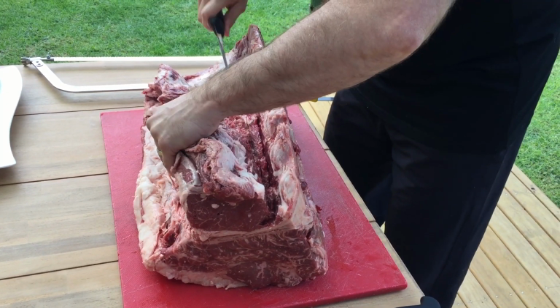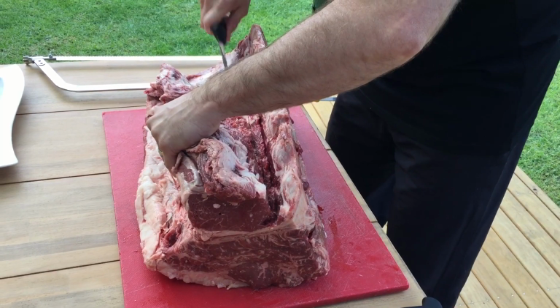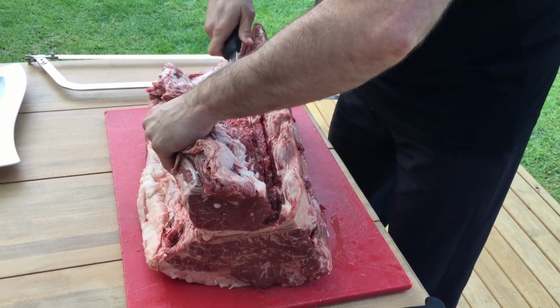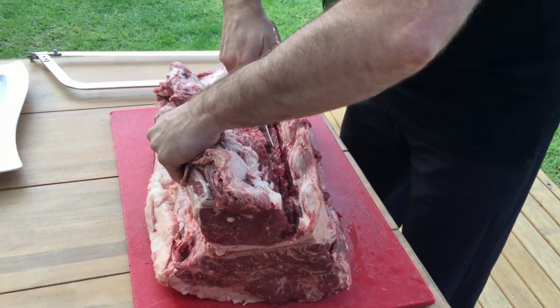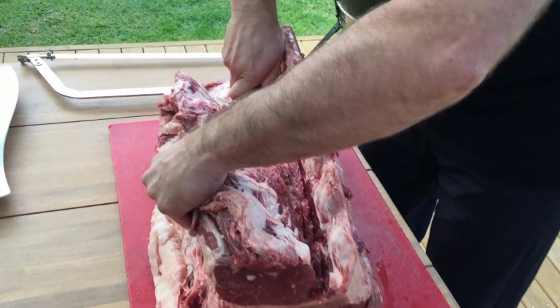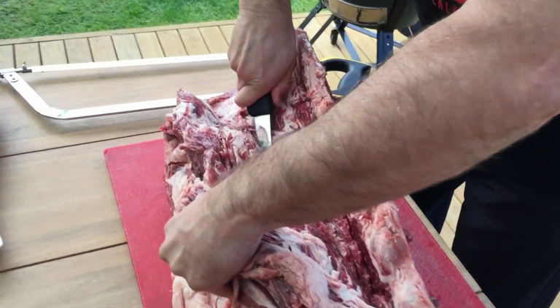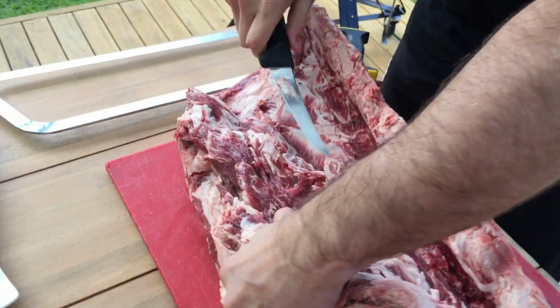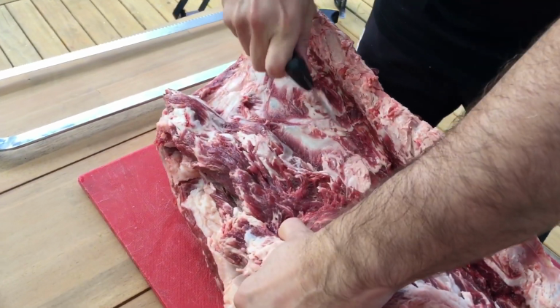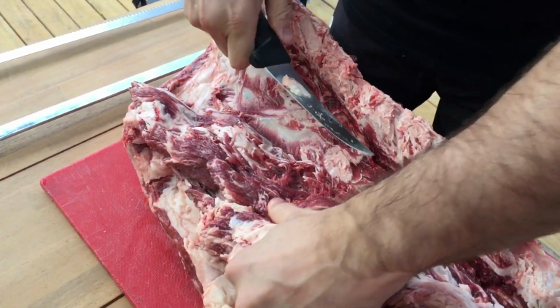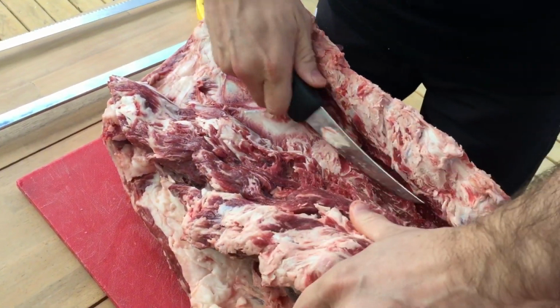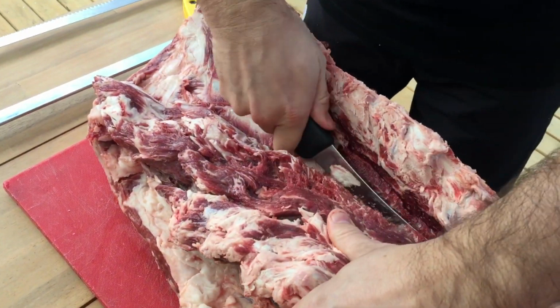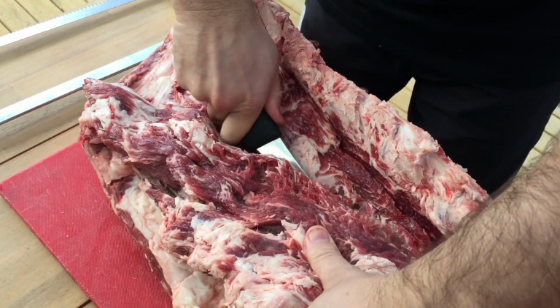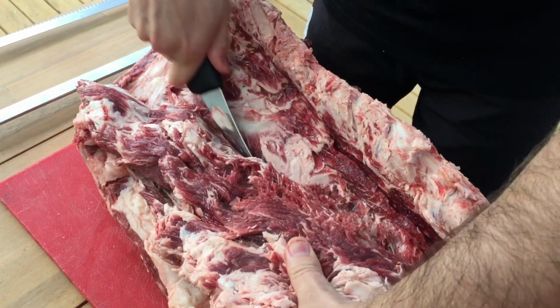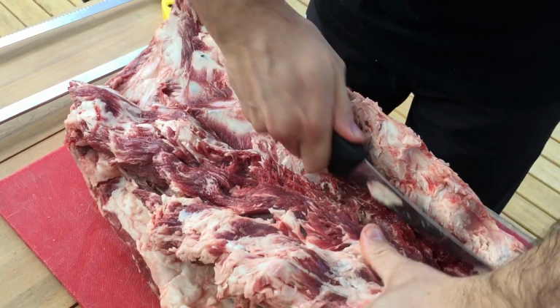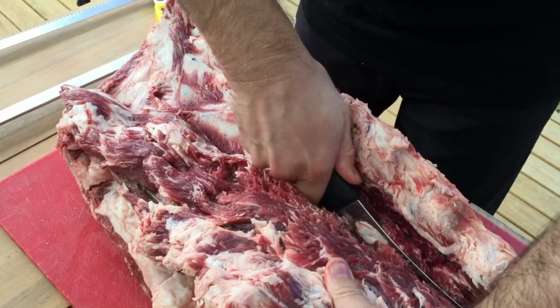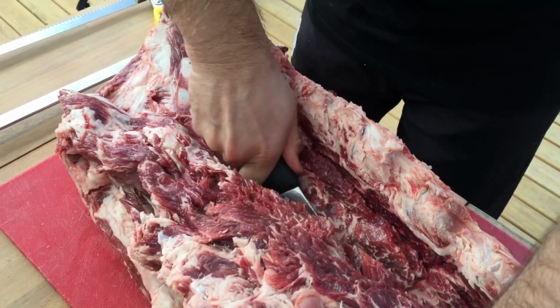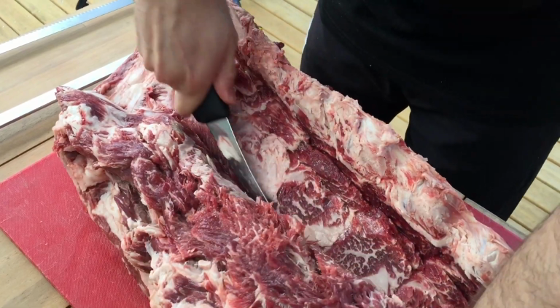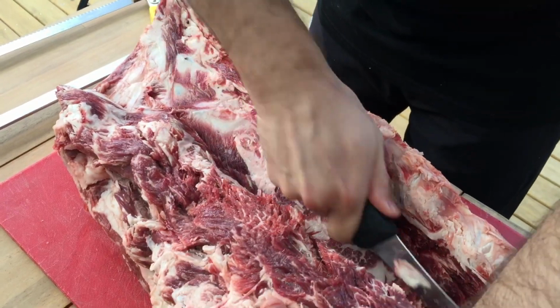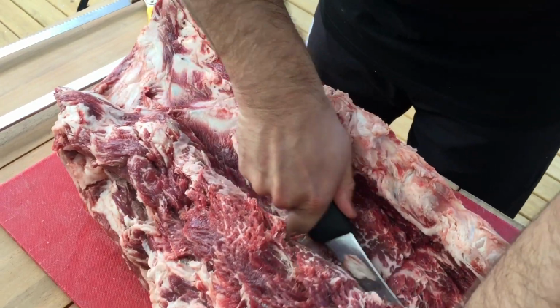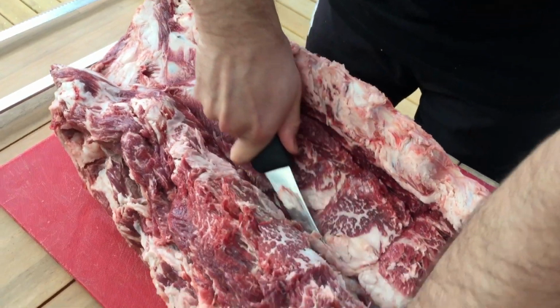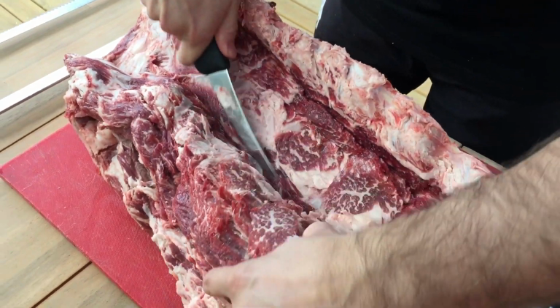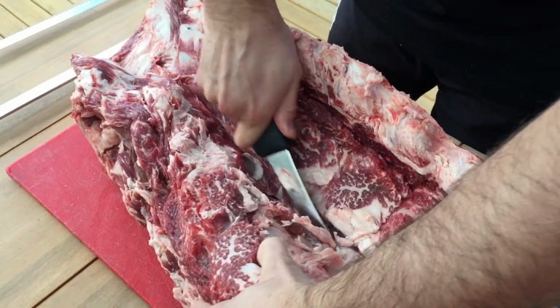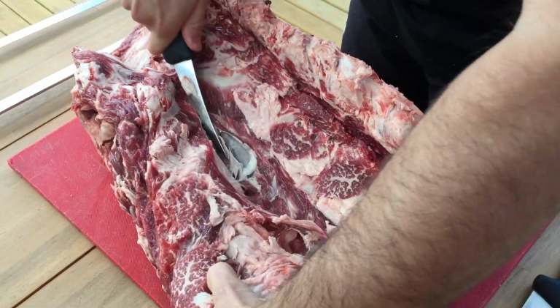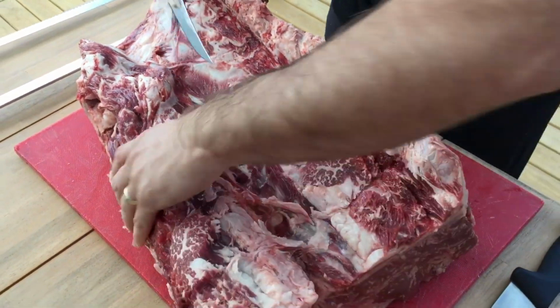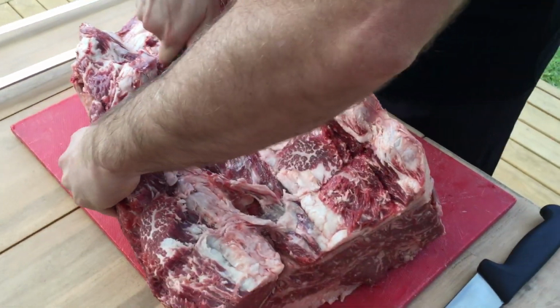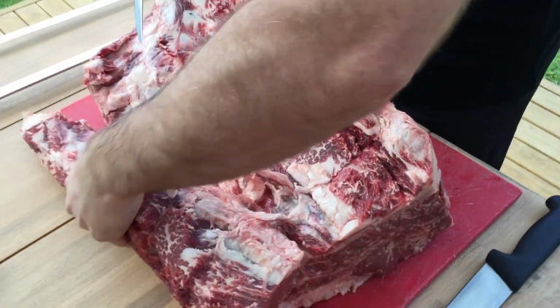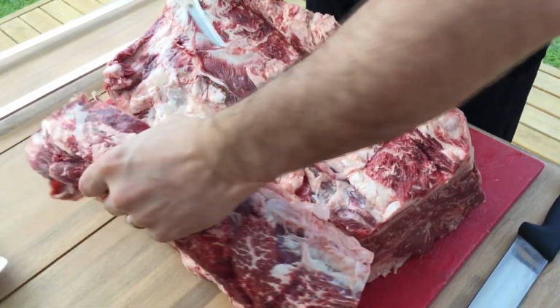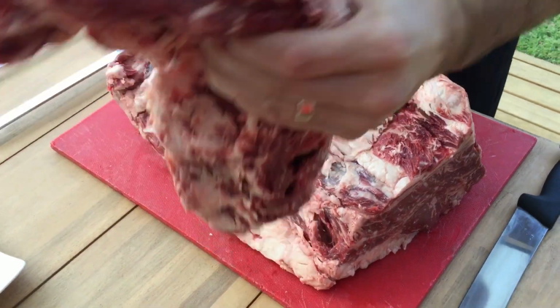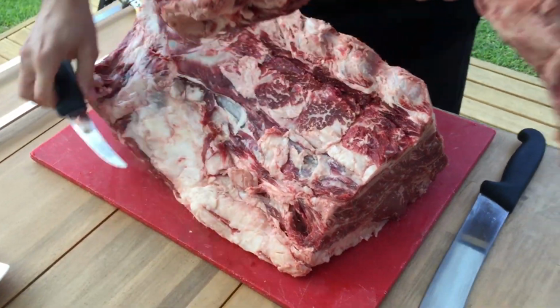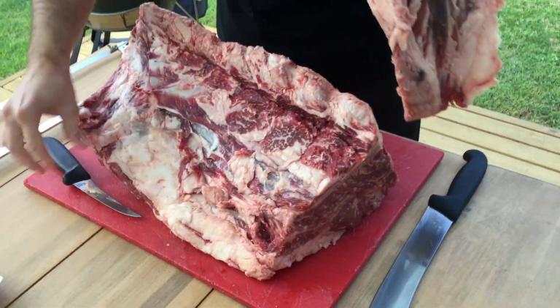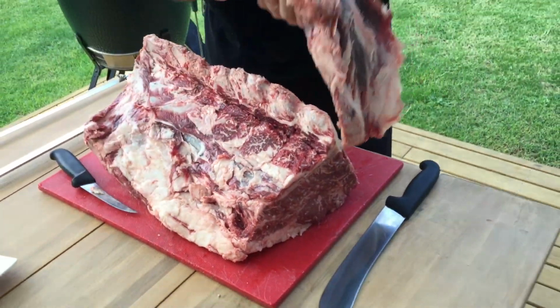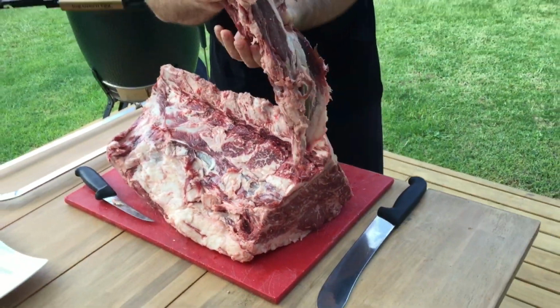You can see these bones in here — another one there, but that's all good. There's the tenderloin.